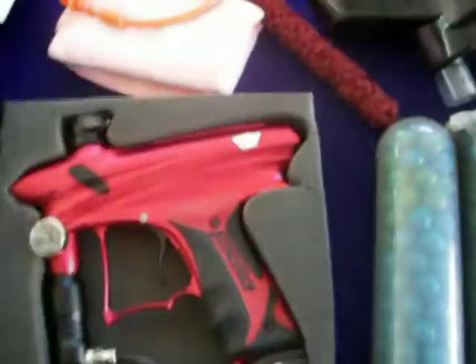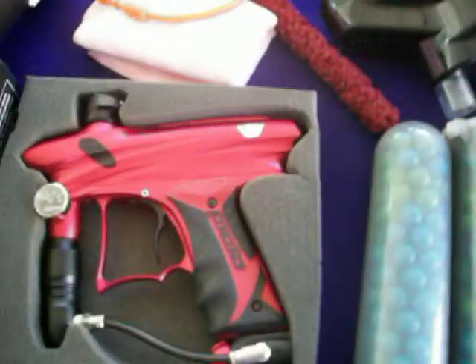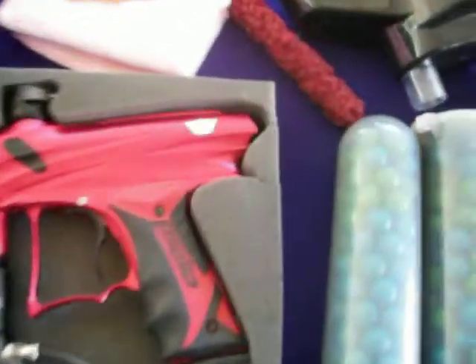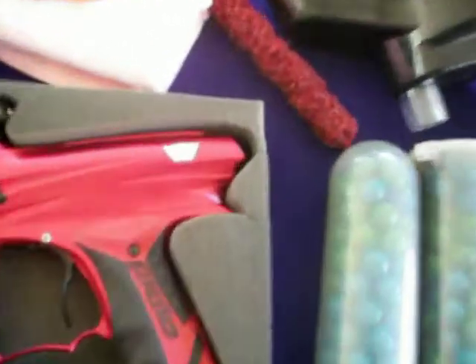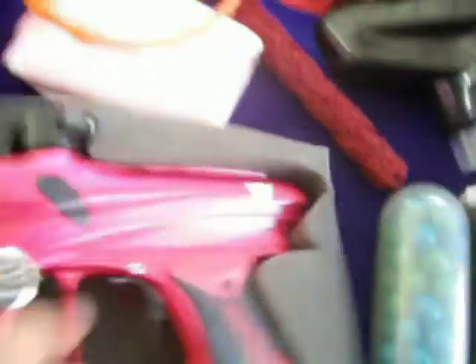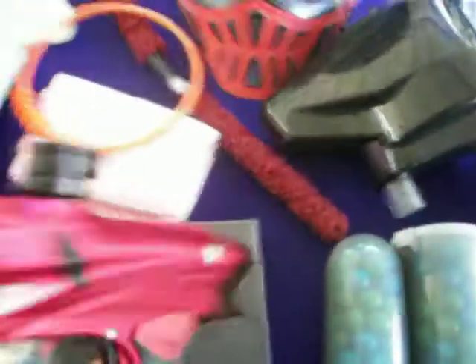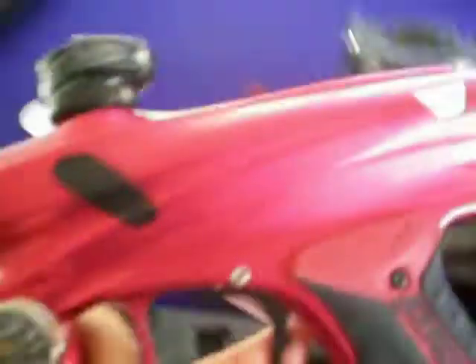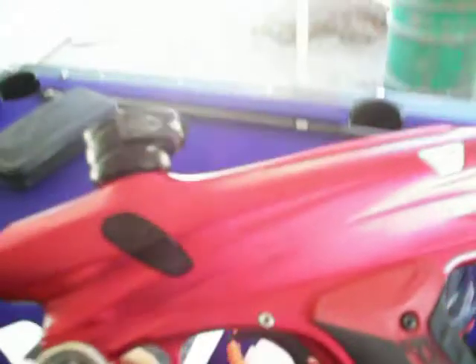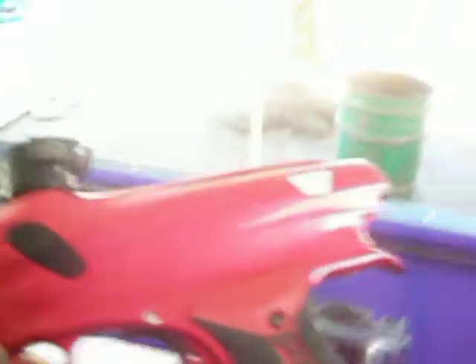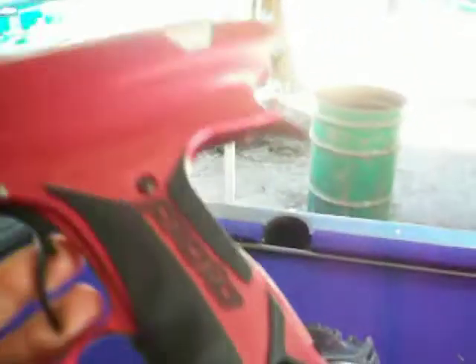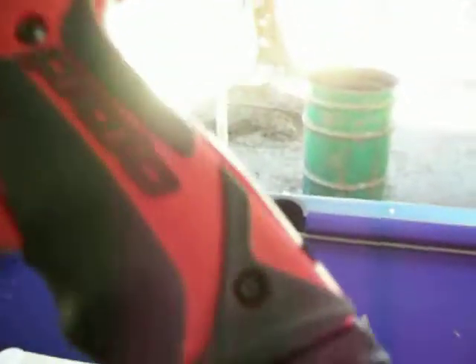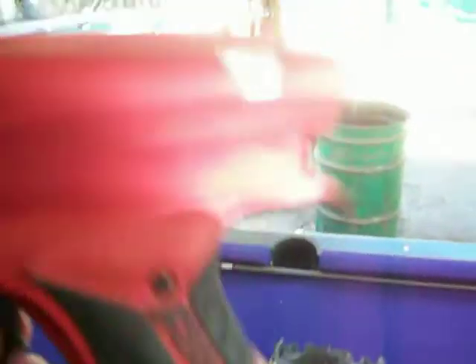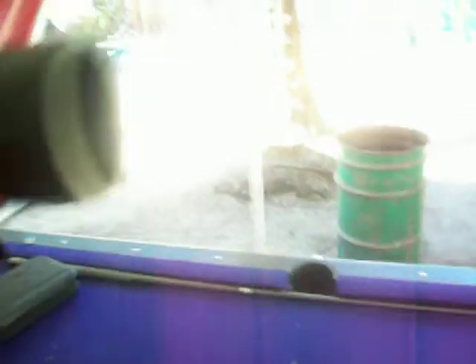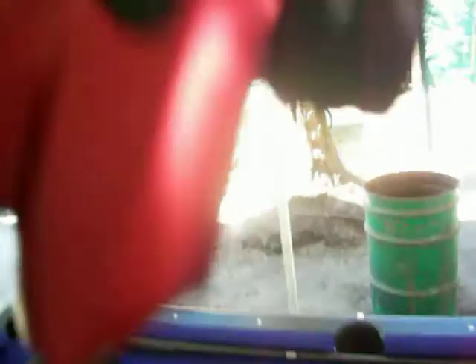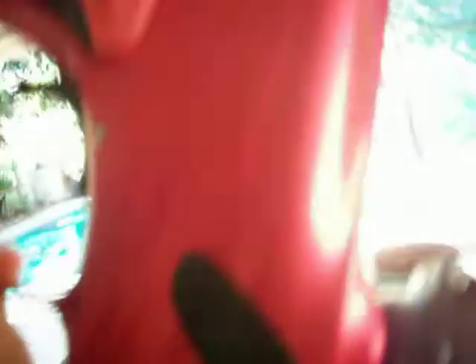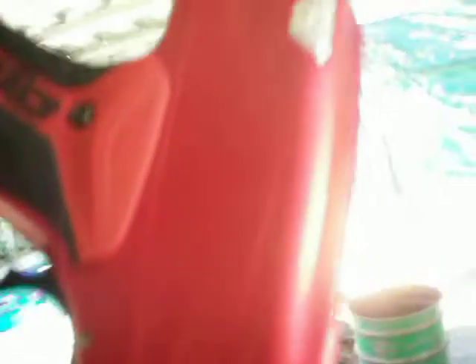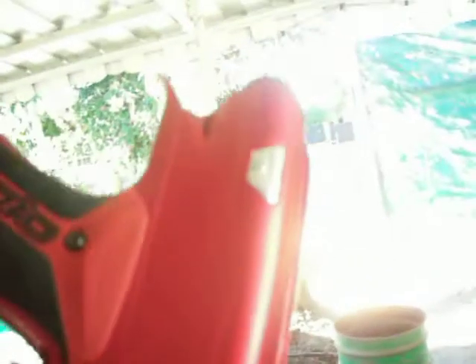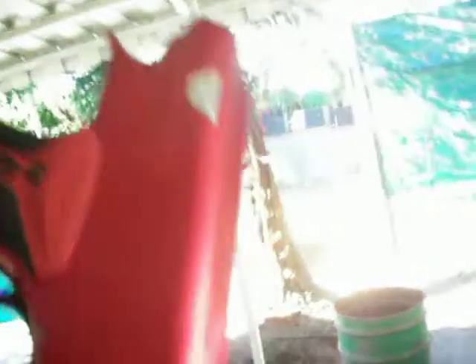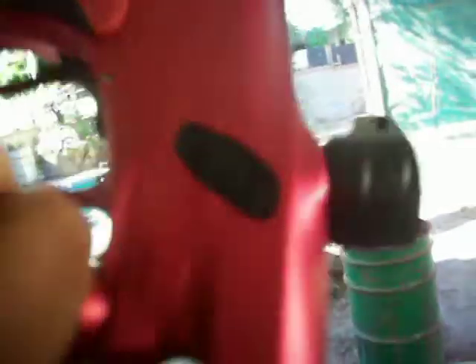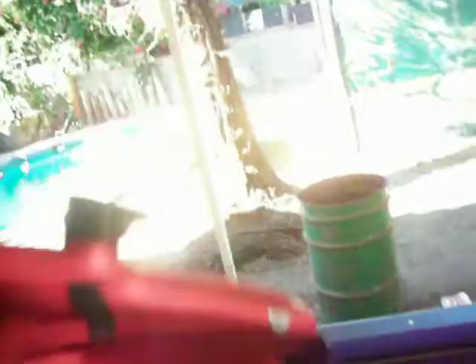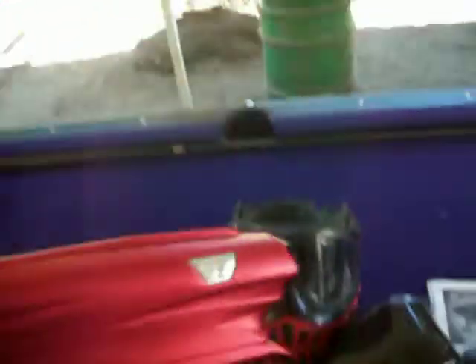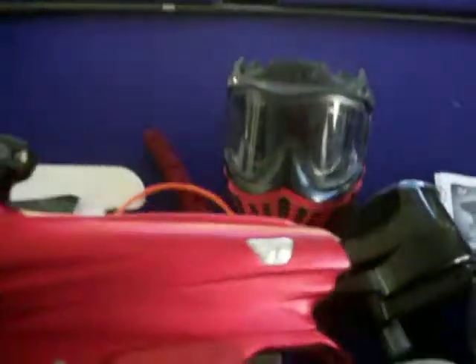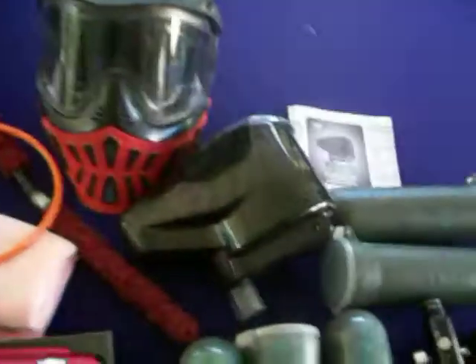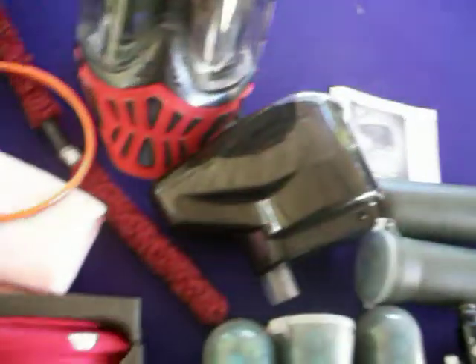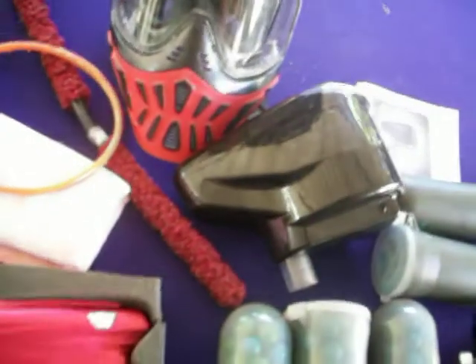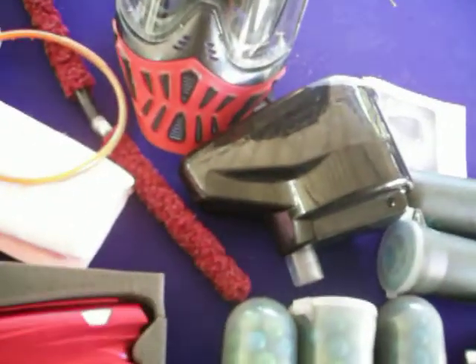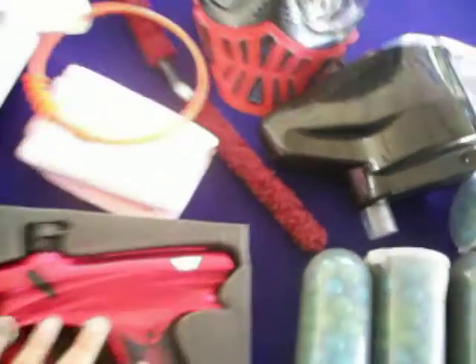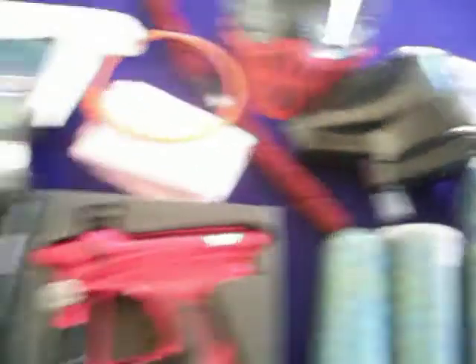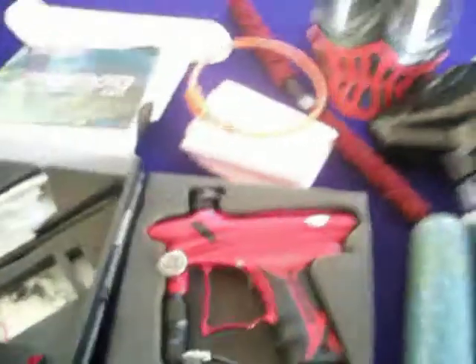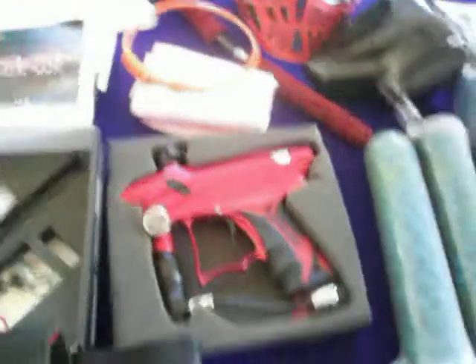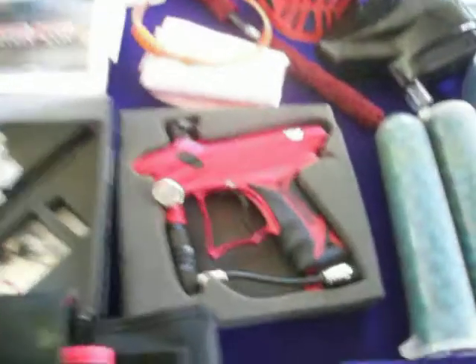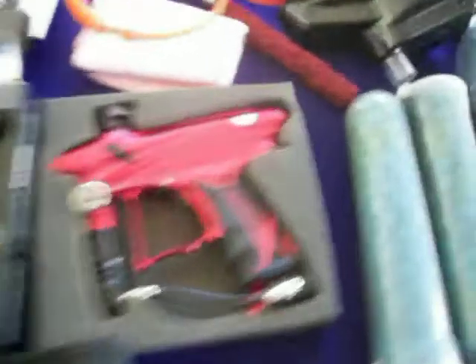For the gun, as you can see there are no blemishes, no scratches, nothing — it's perfect. It's perfect as it can be. It's 3 years old and it's perfect. You will never see a used PMR like this.